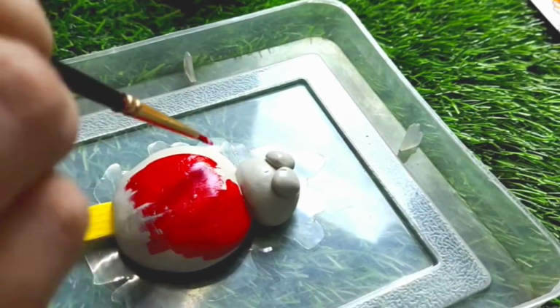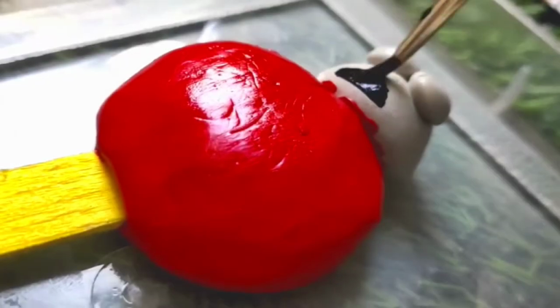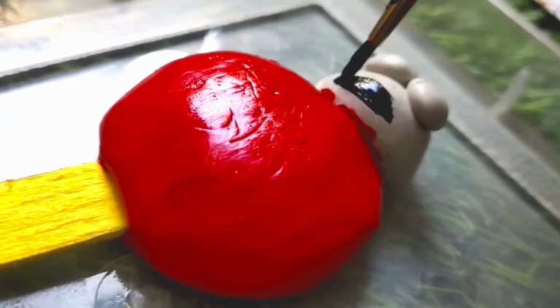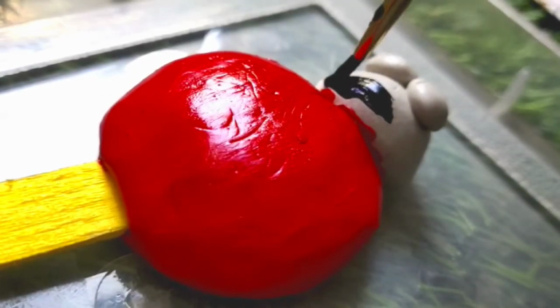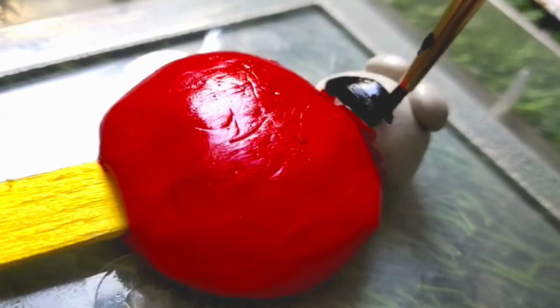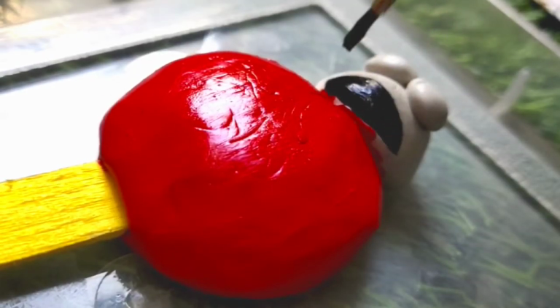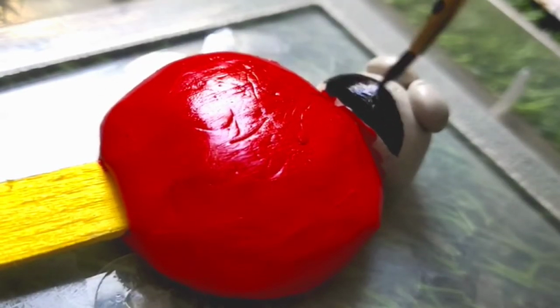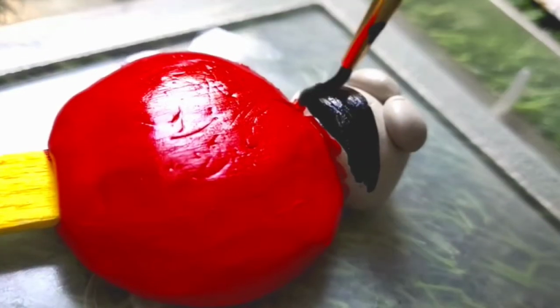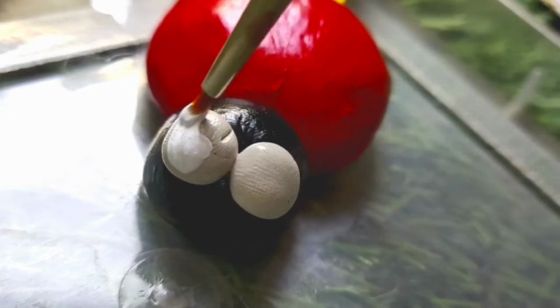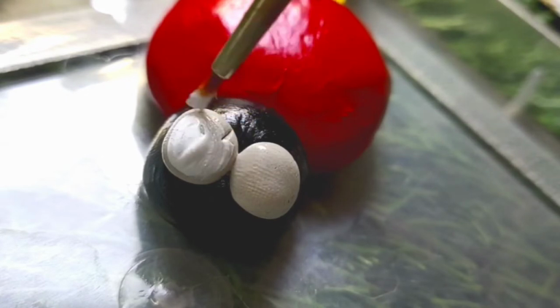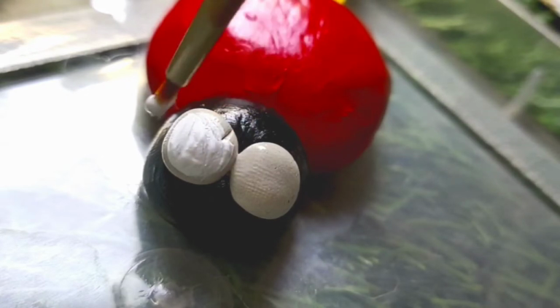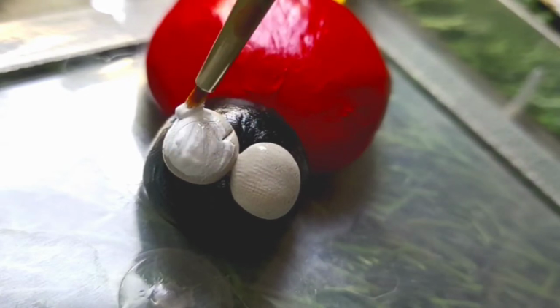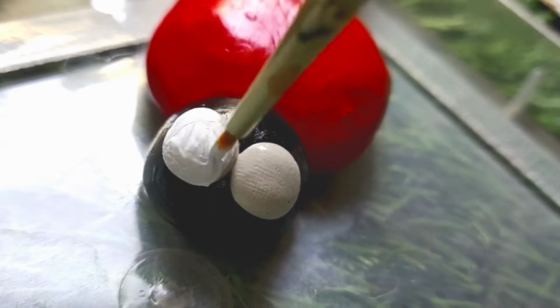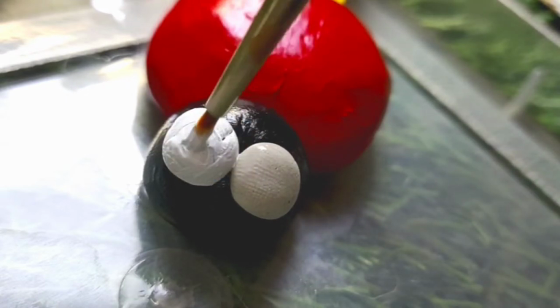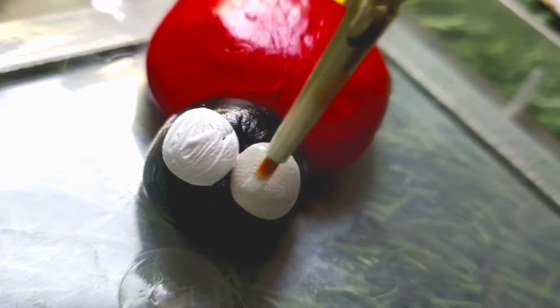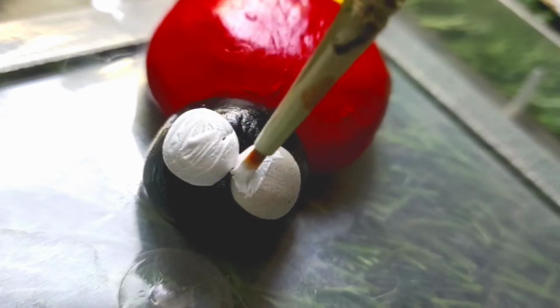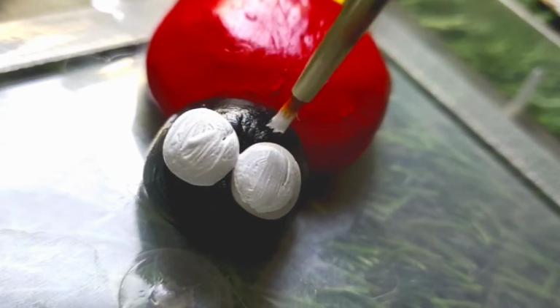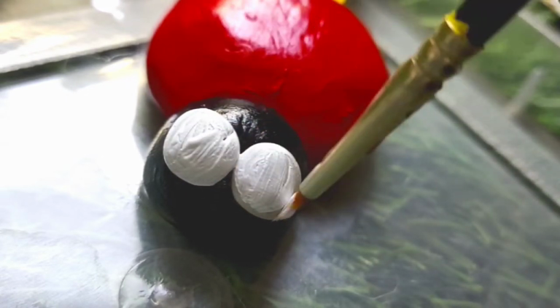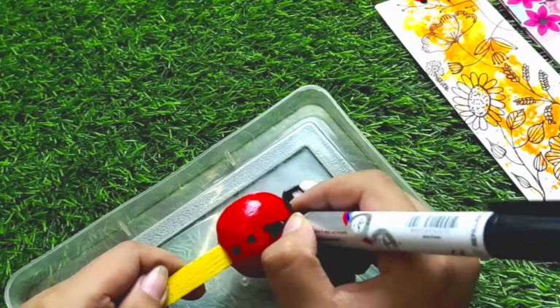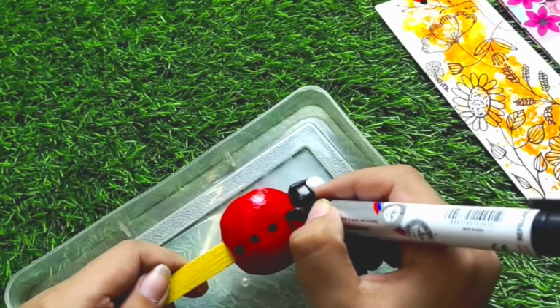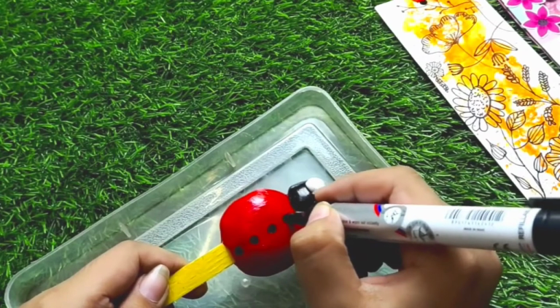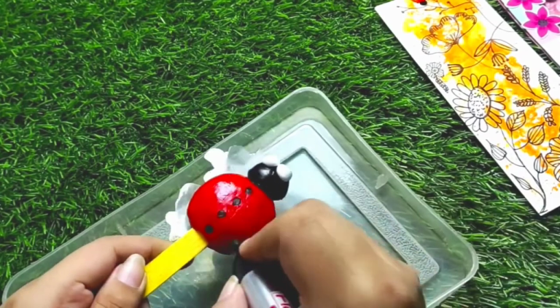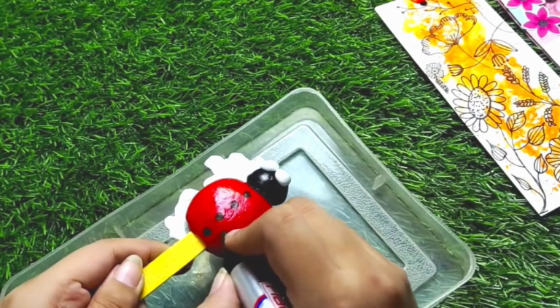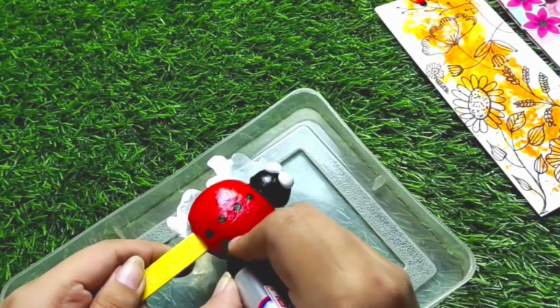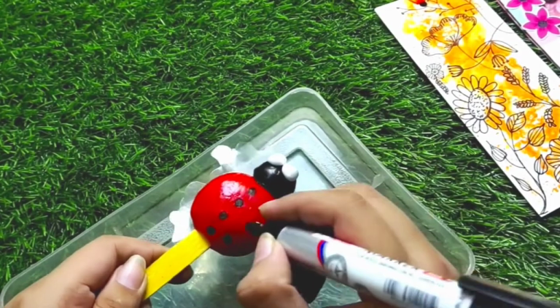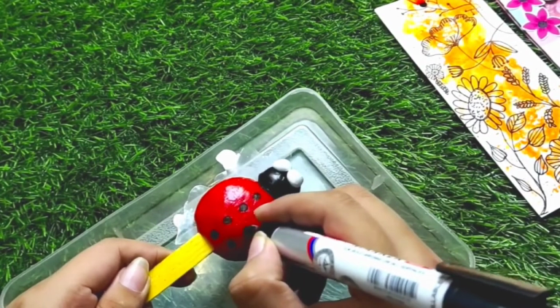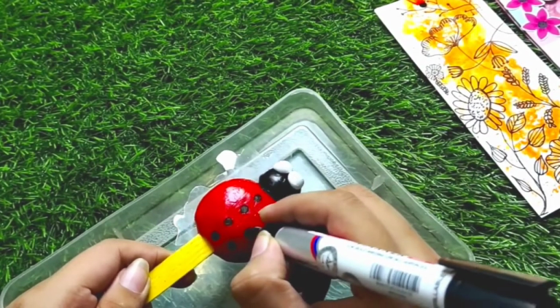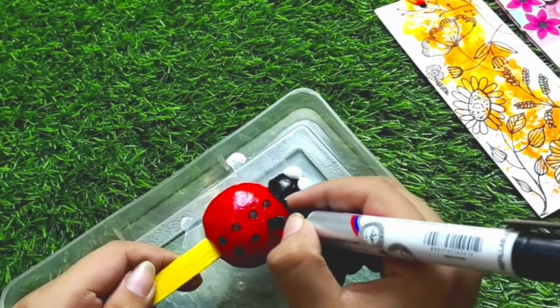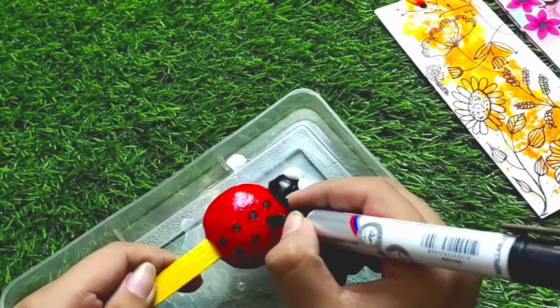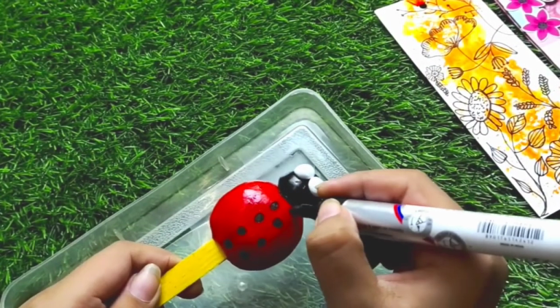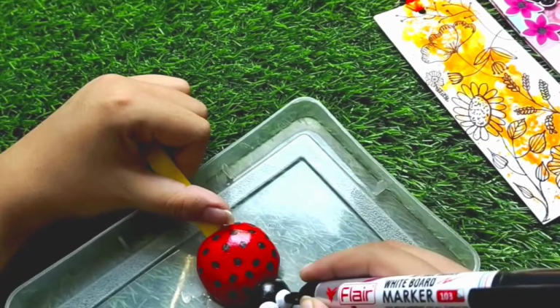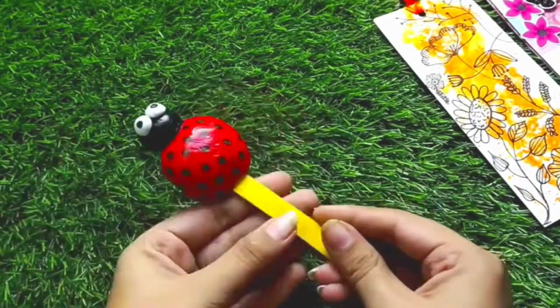Once it is completely dried, I will start with the painting part. I will paint the body, face, and eyes. After painting, I will use a bold marker to add details. And that's it — our 3D clay bookmark is ready. Look how cute it is!